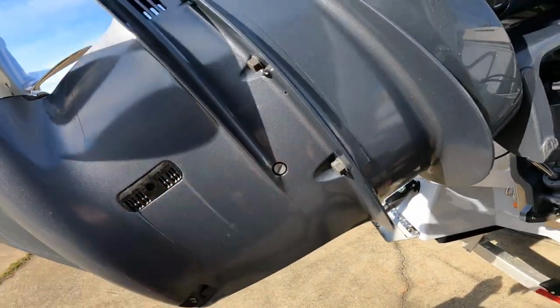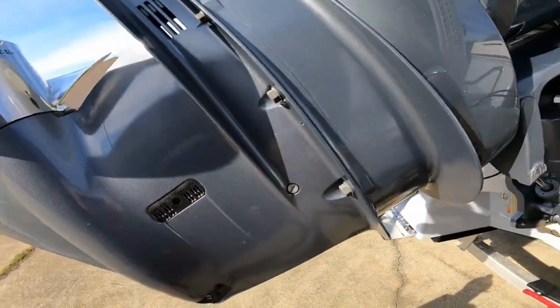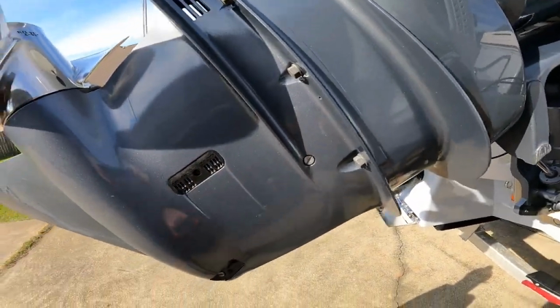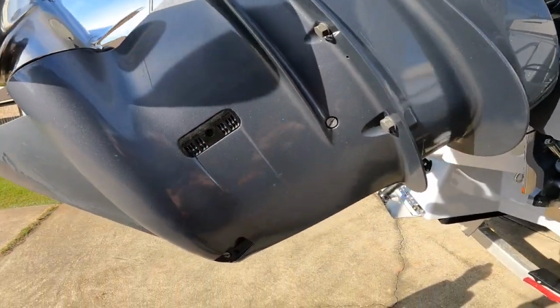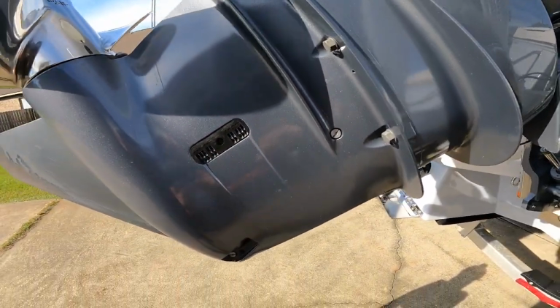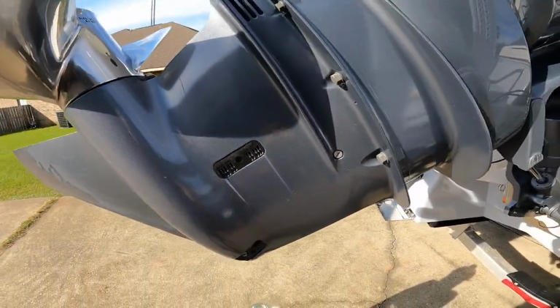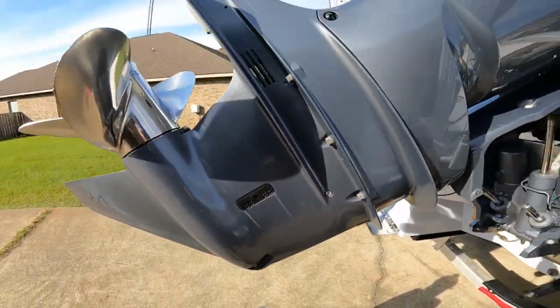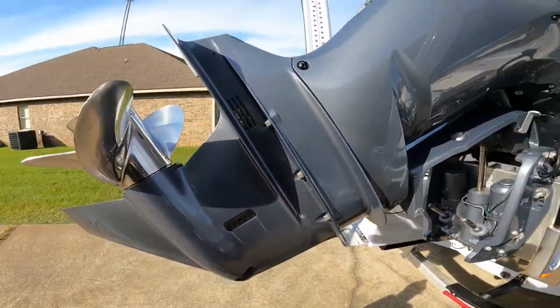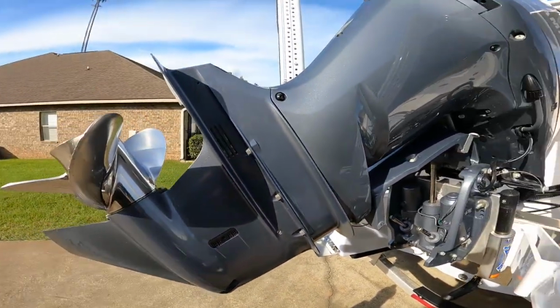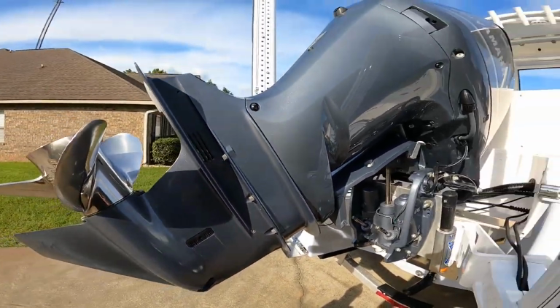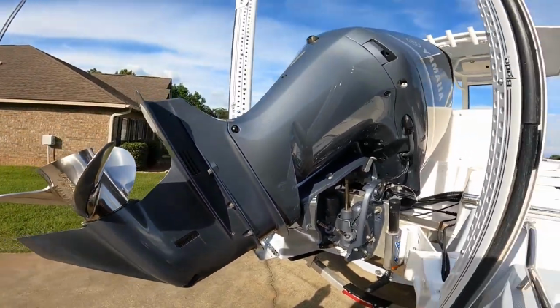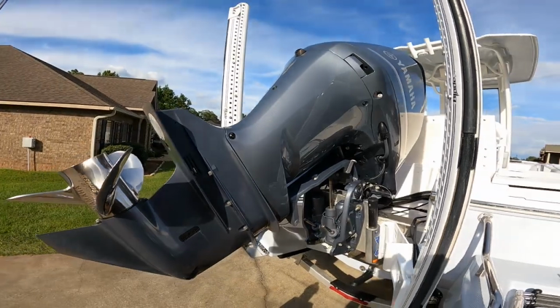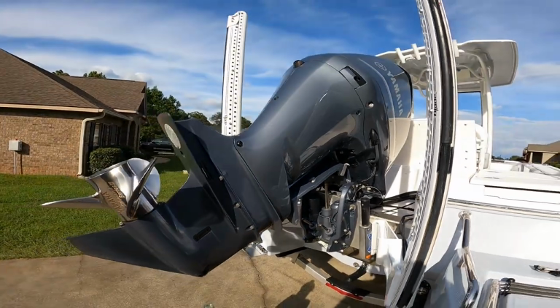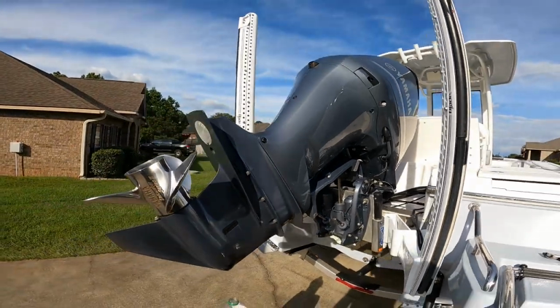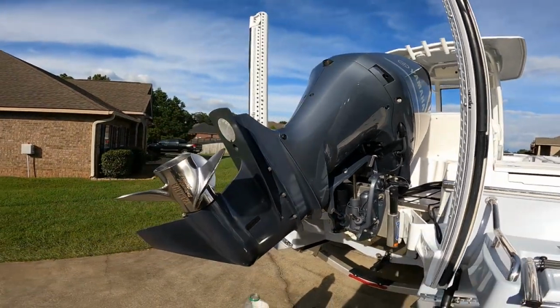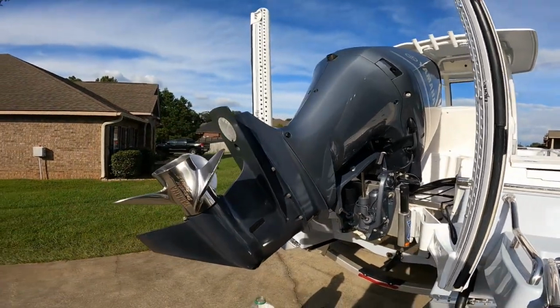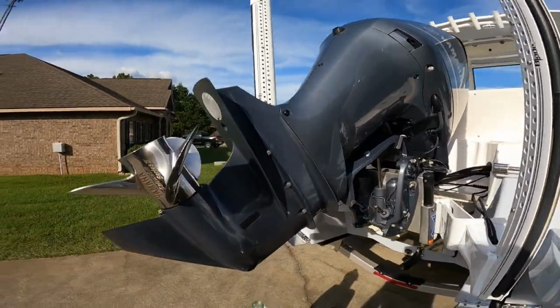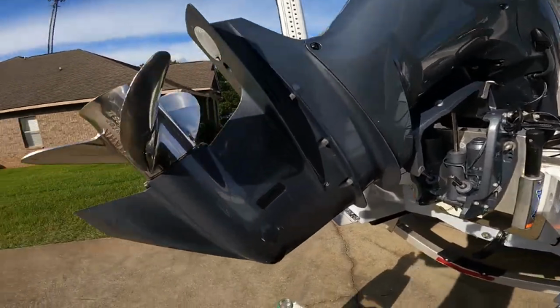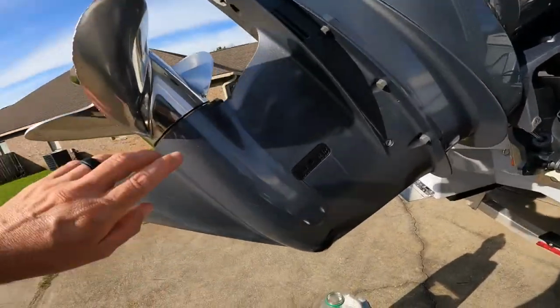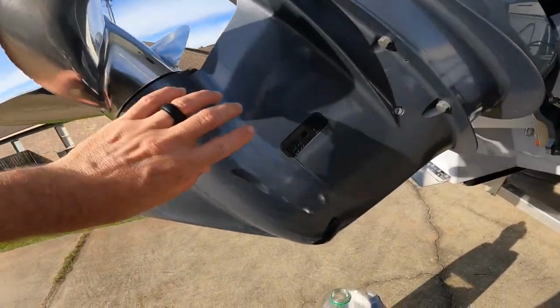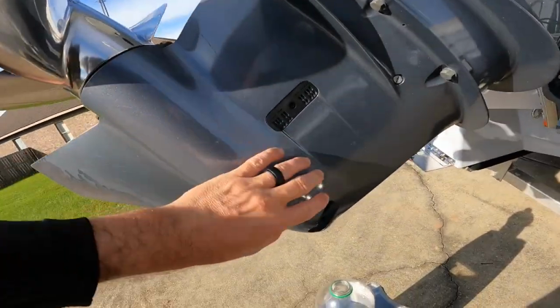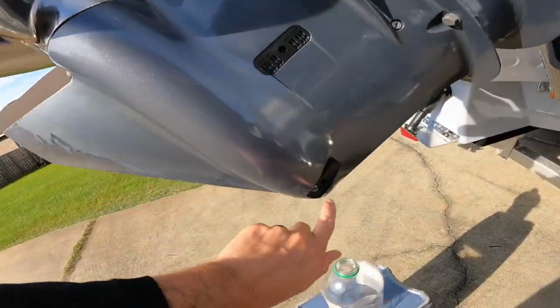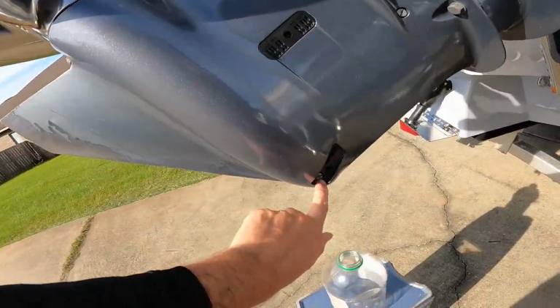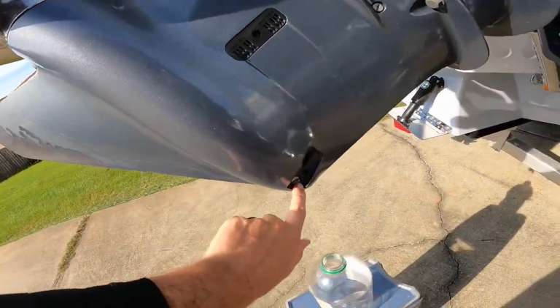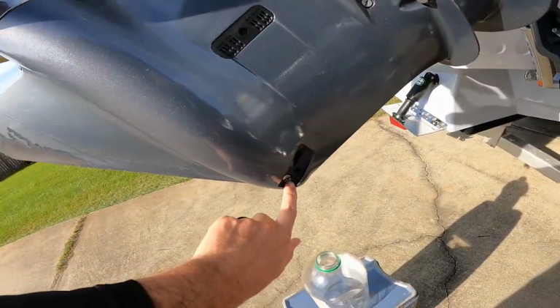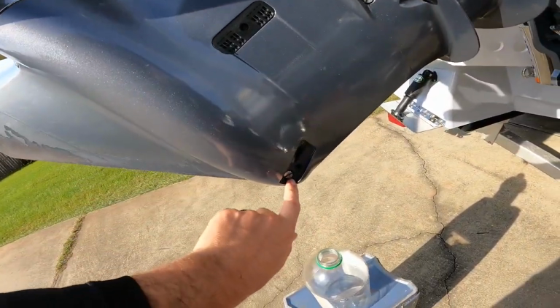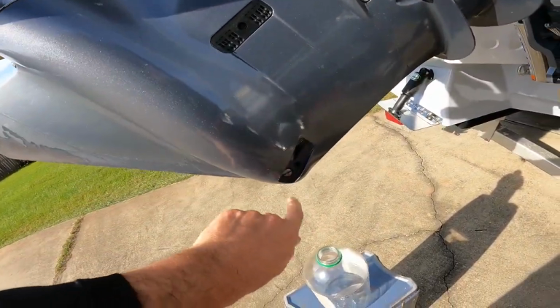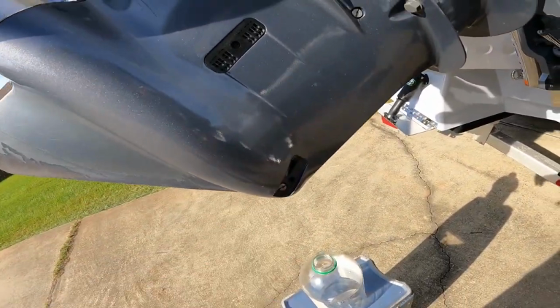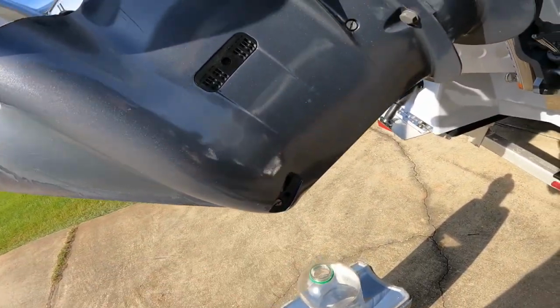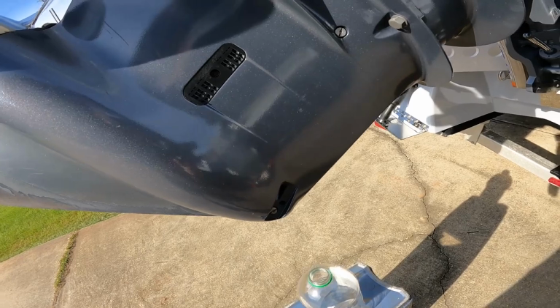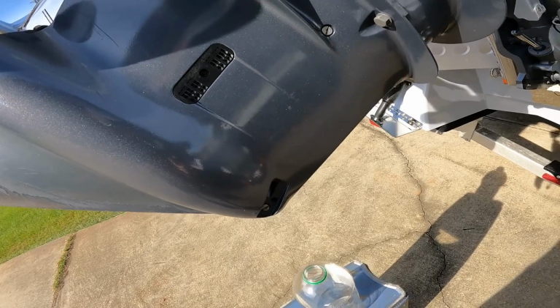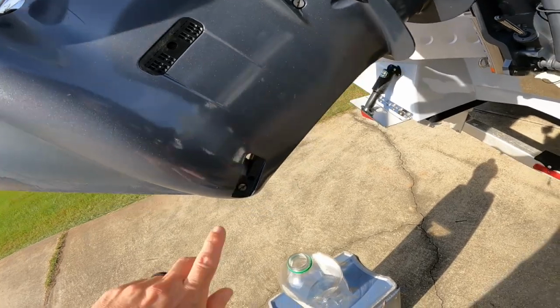Also, when you're doing this, one thing you want to make sure is to have your engine tilted all the way up so all the oil can drain out and drip out right here.